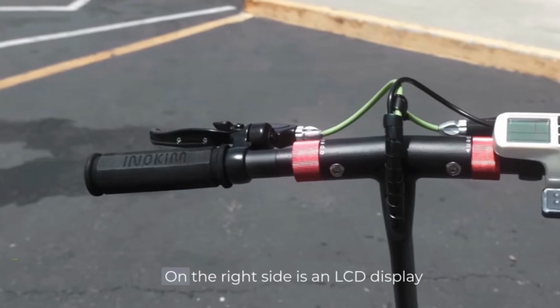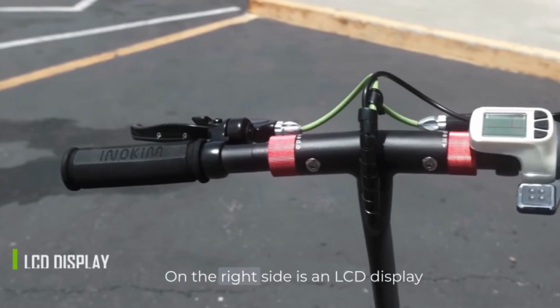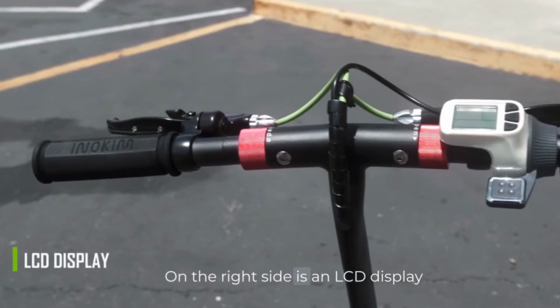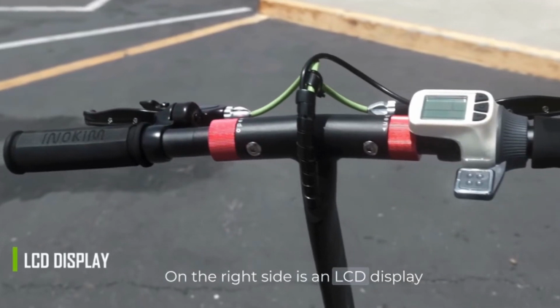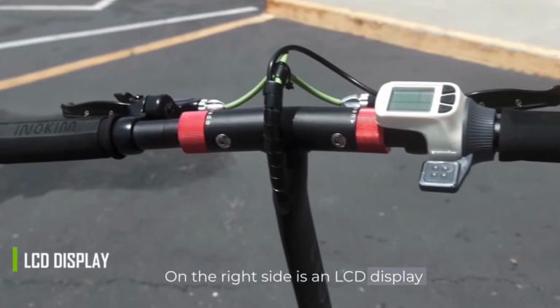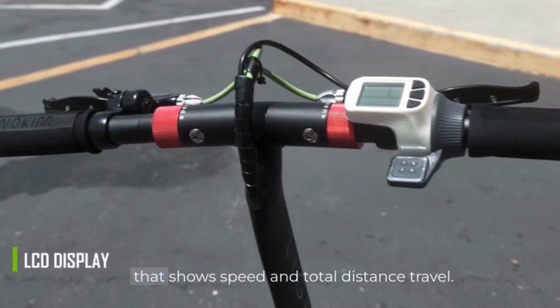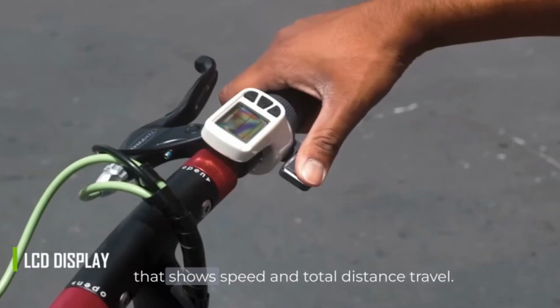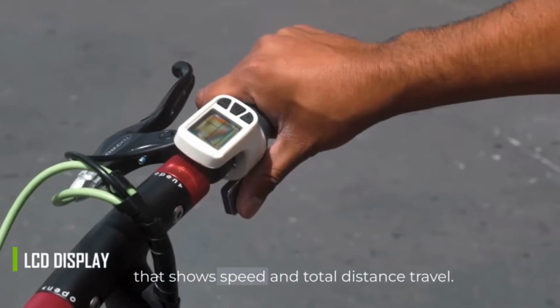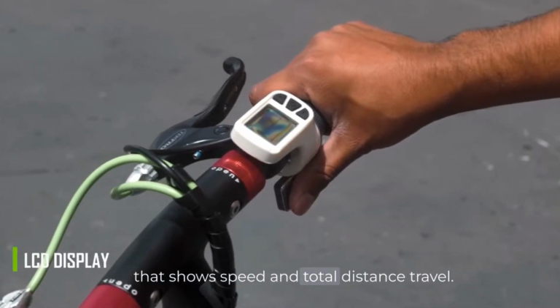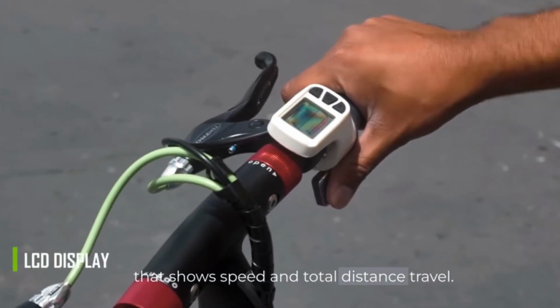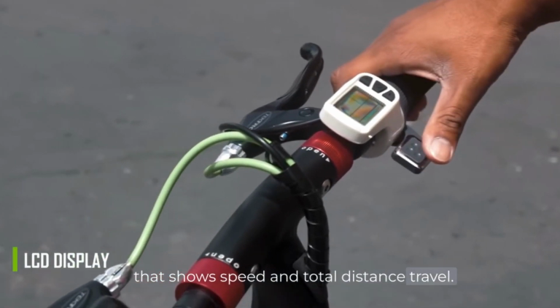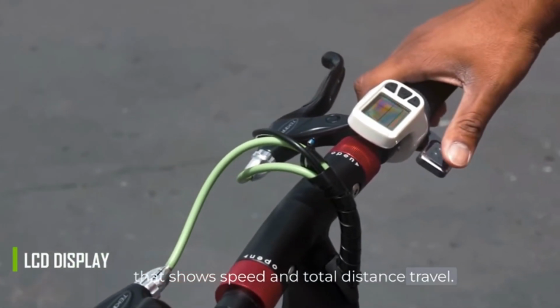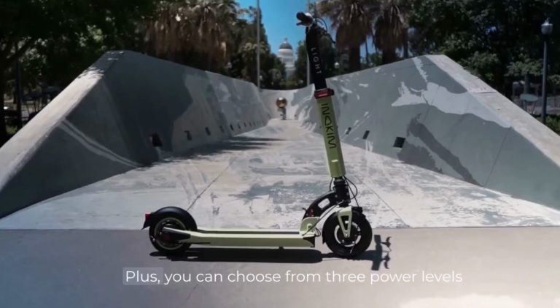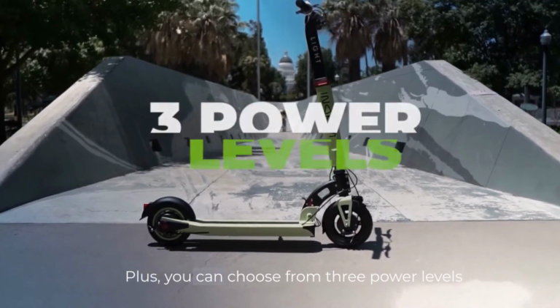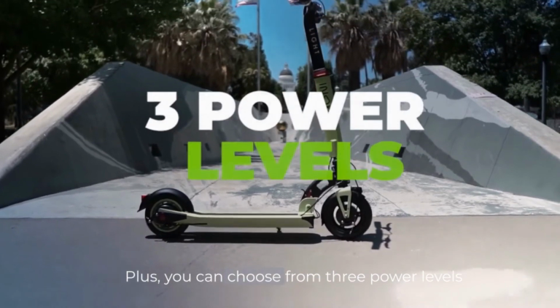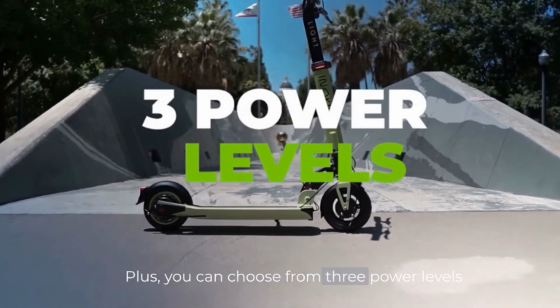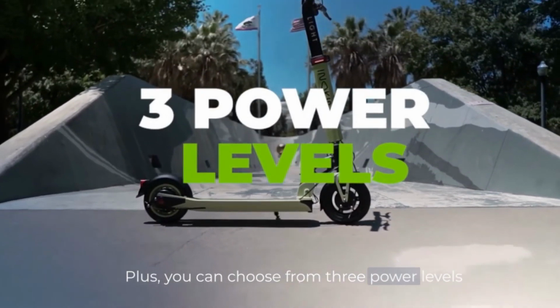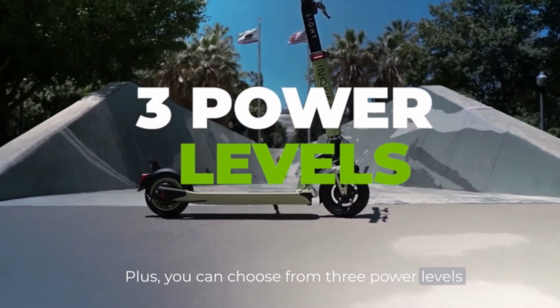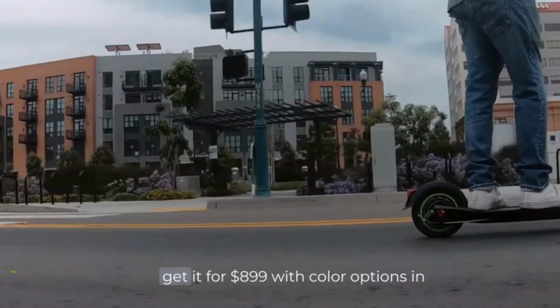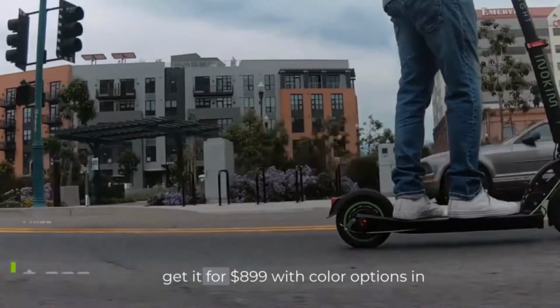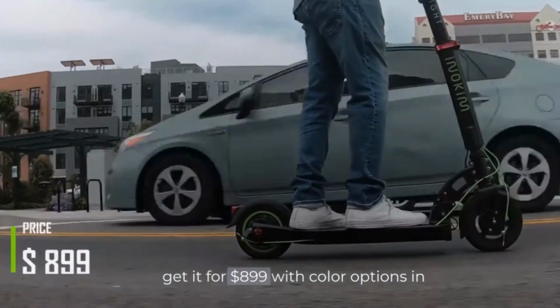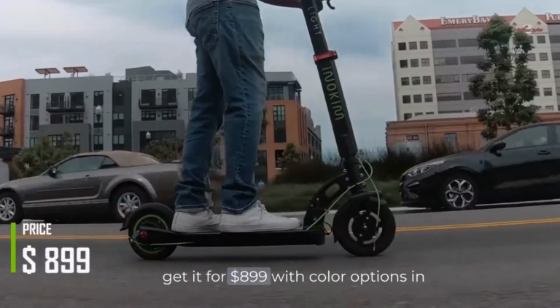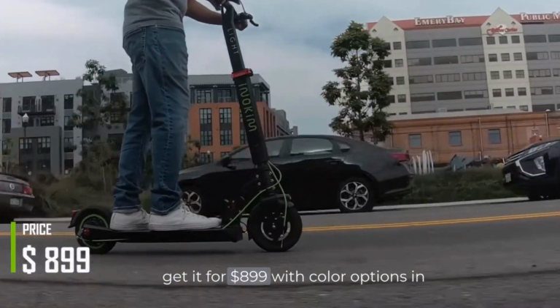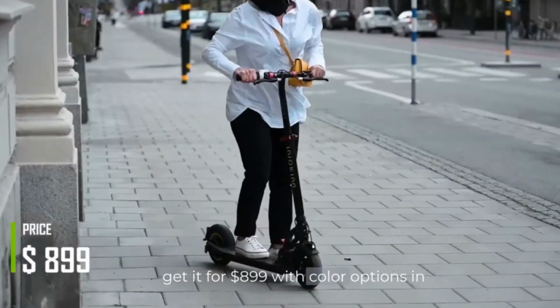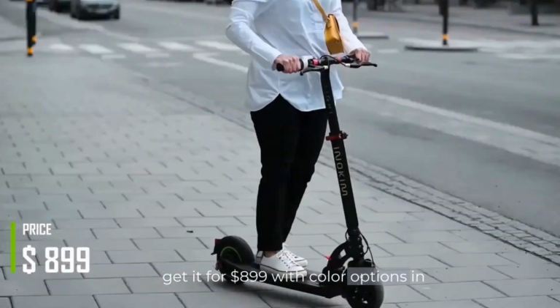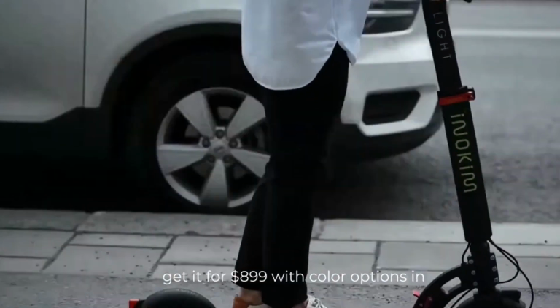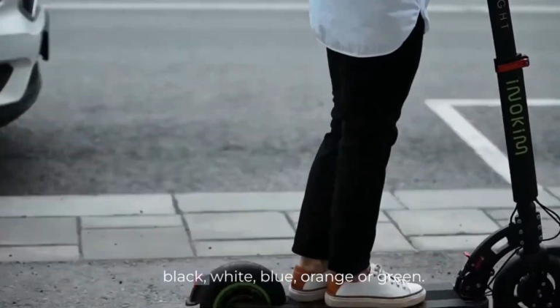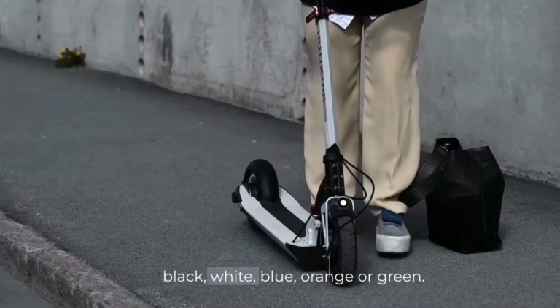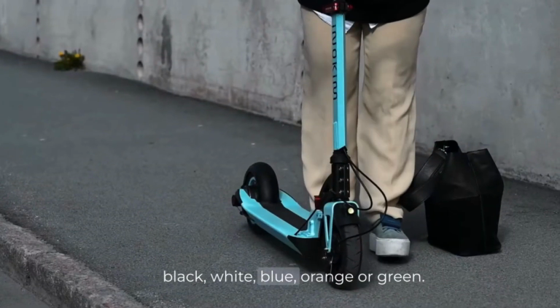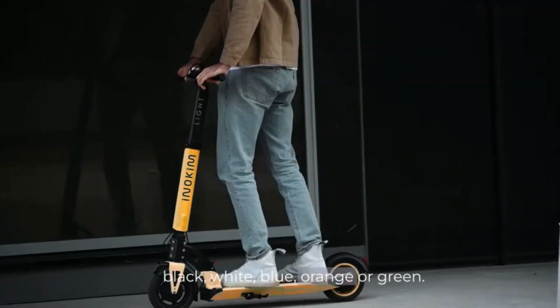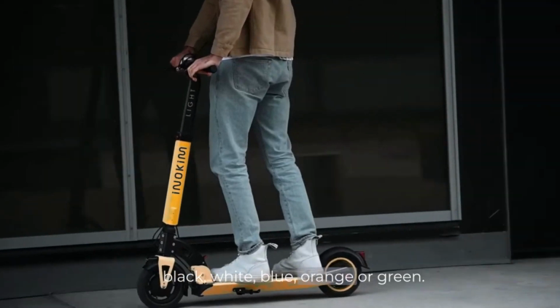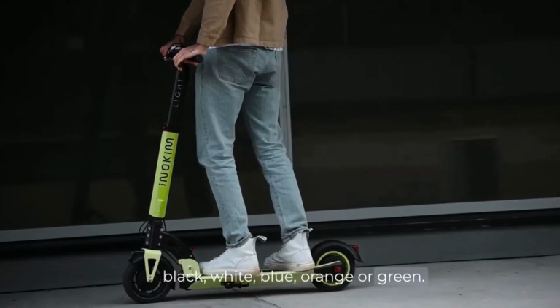On the right side is an LCD display that shows speed and total distance traveled. Plus, you can choose from three power levels. Get it for $899 with color options in black, white, blue, orange, or green.